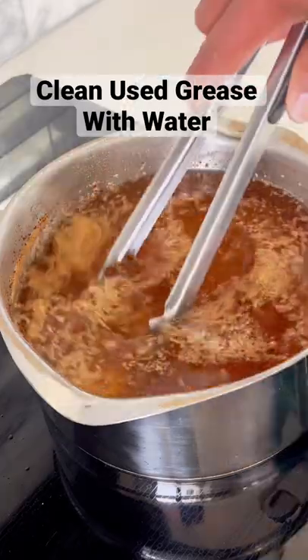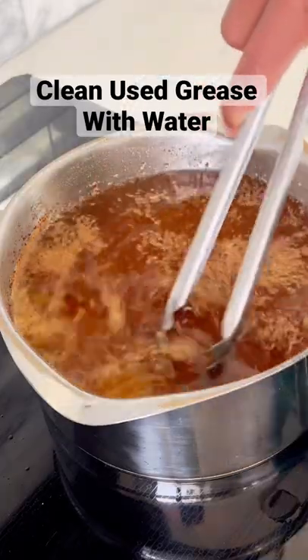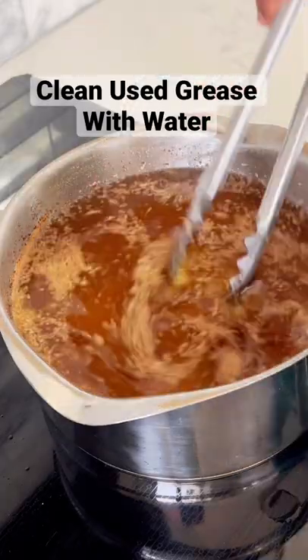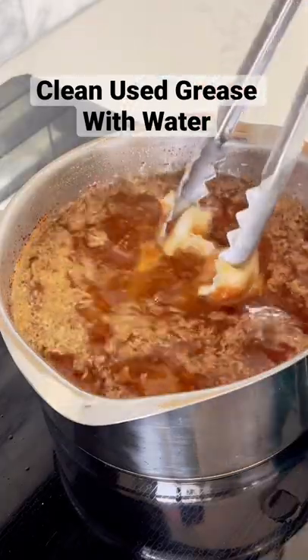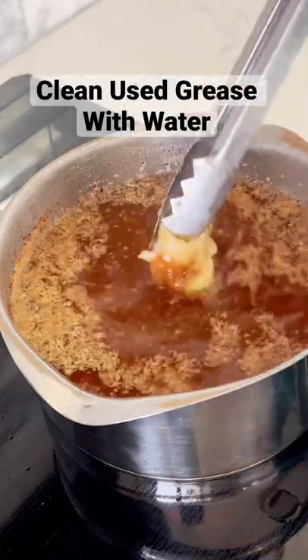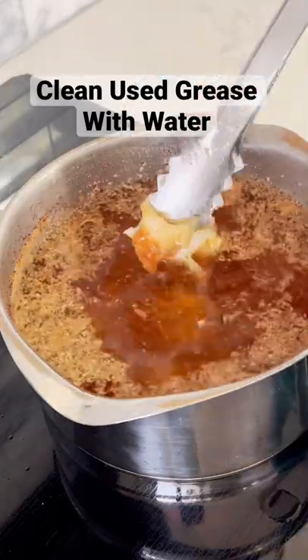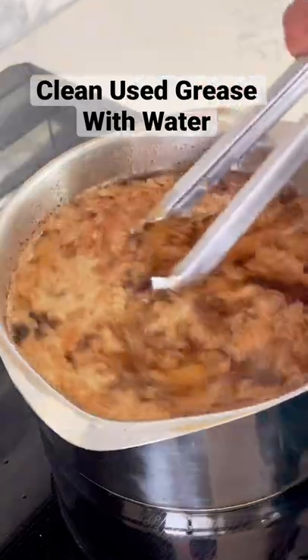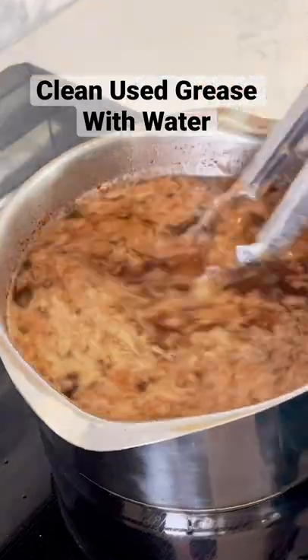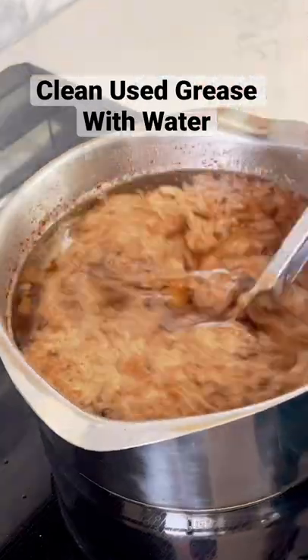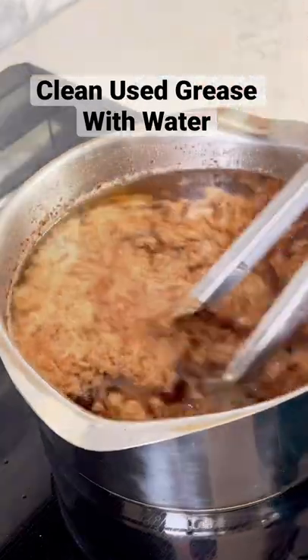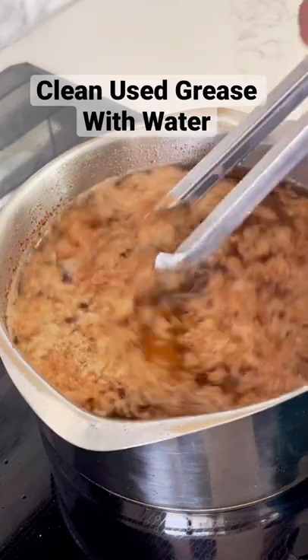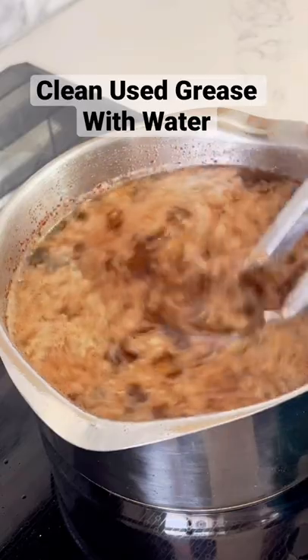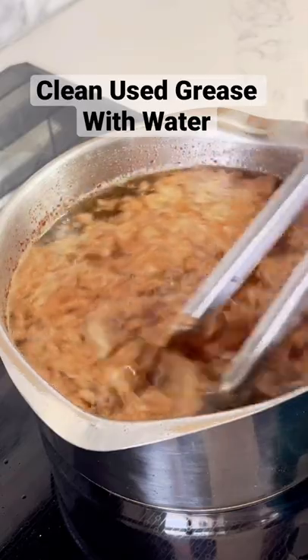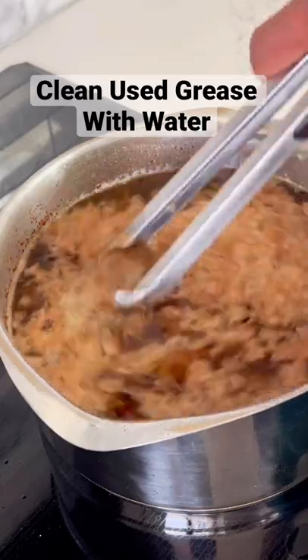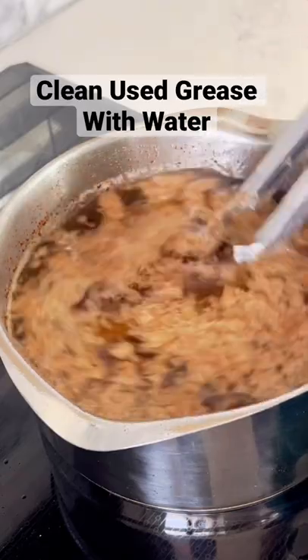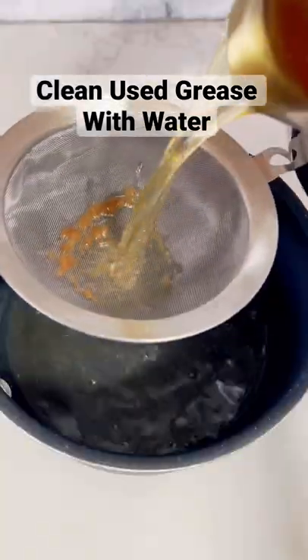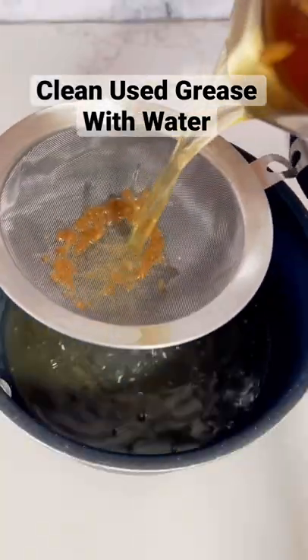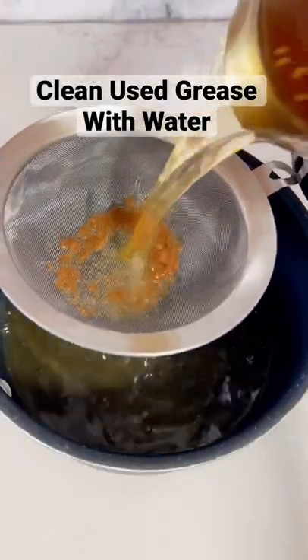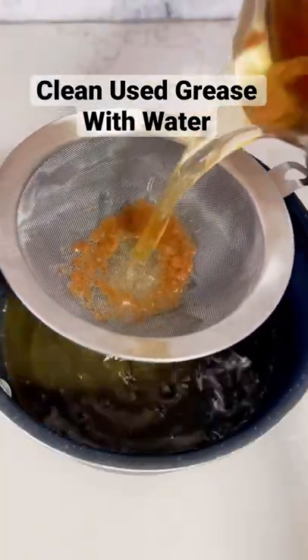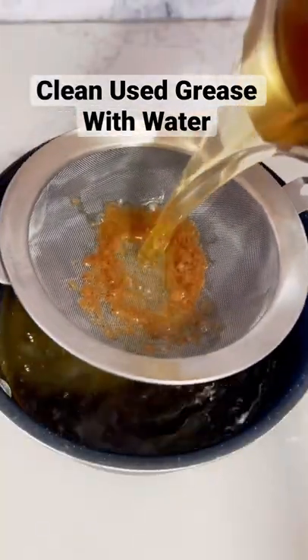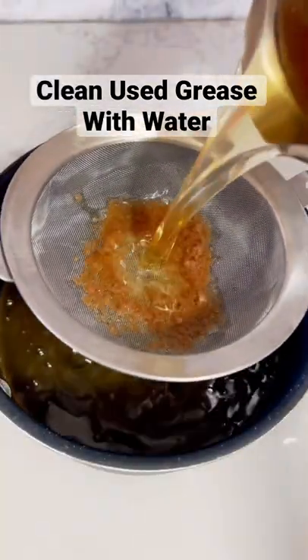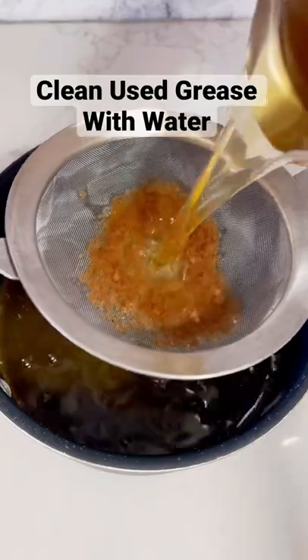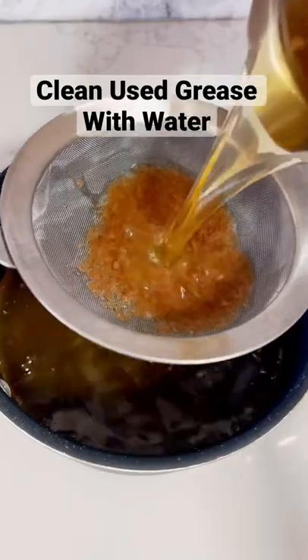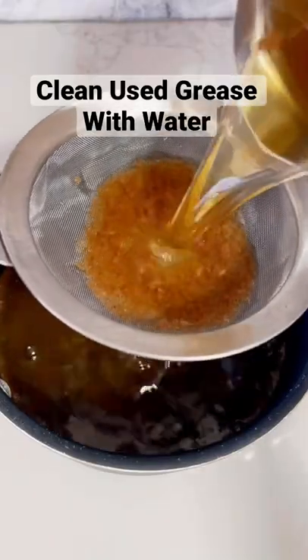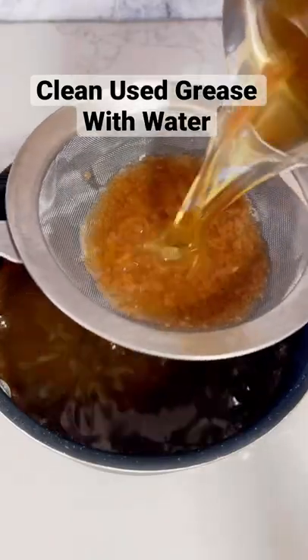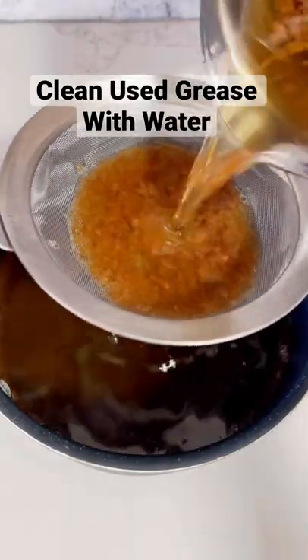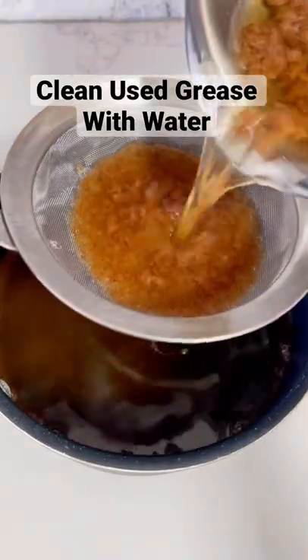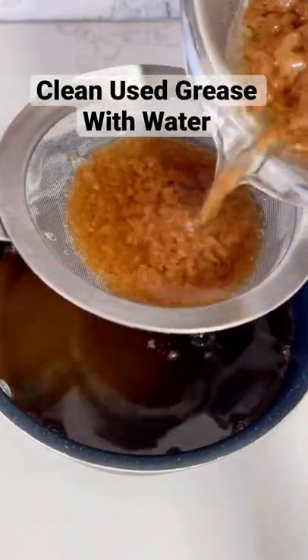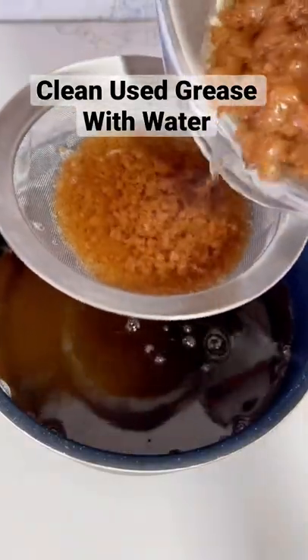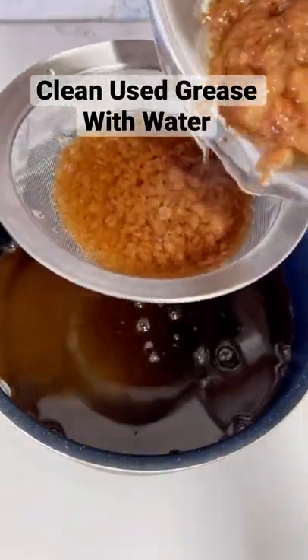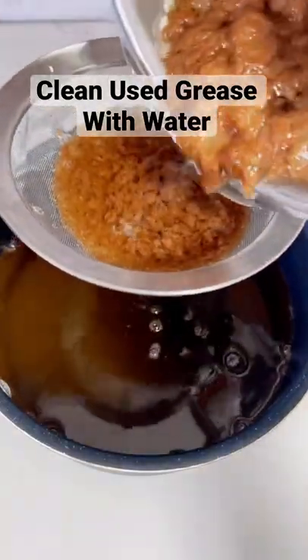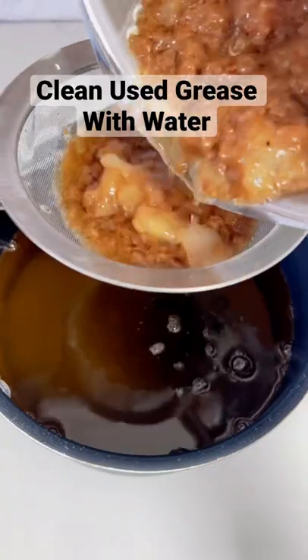Then turn the heat up to medium and stir around the cornstarch mixture as you capture all of the cooking grease bits. Once I've got it to where I want it to be, I'm going to then strain it out. And you can see in the strainer all of those cooking bits that got caught up by the cornstarch.